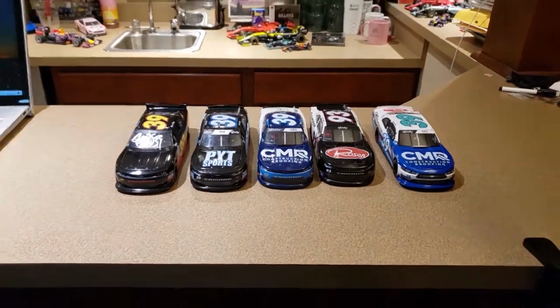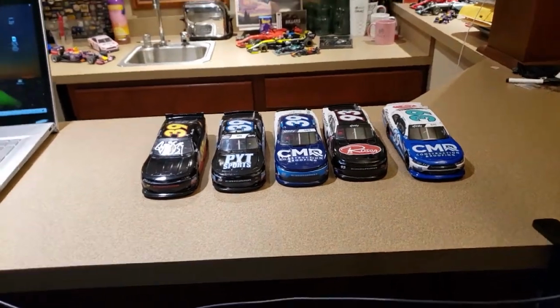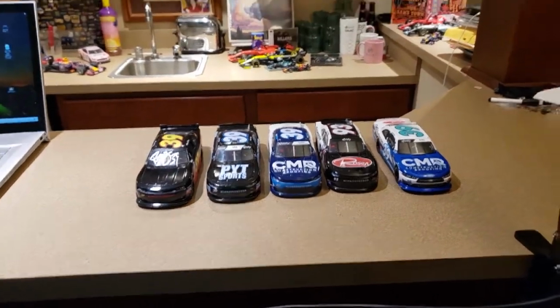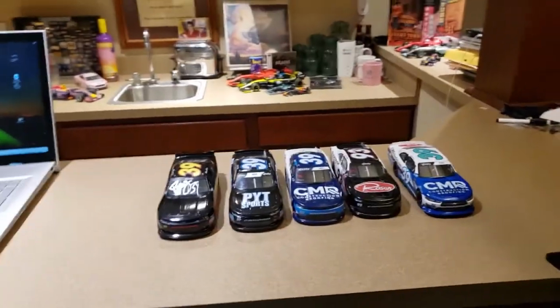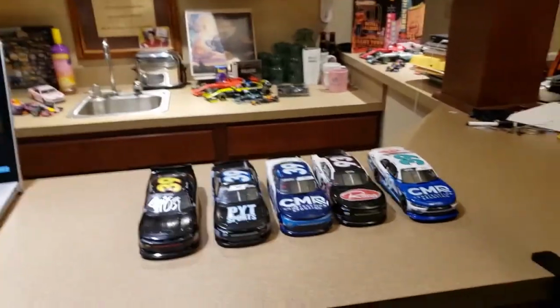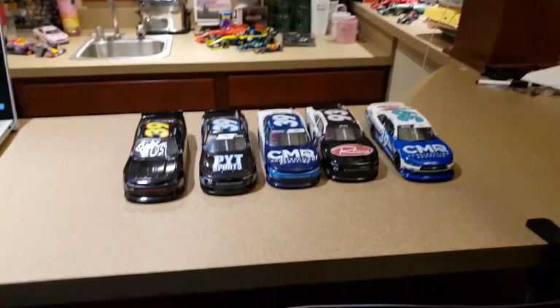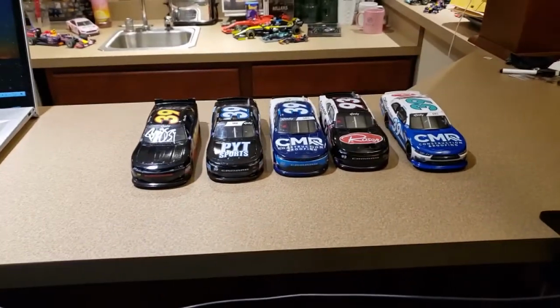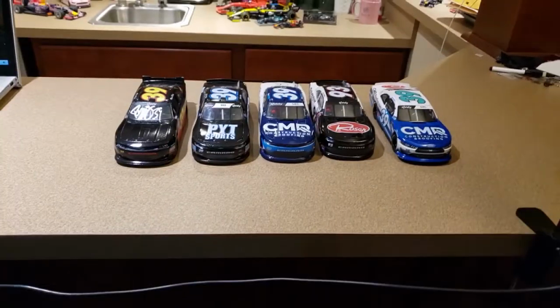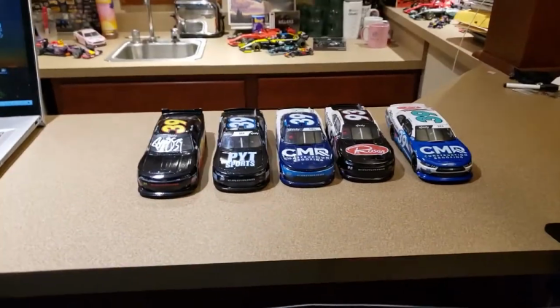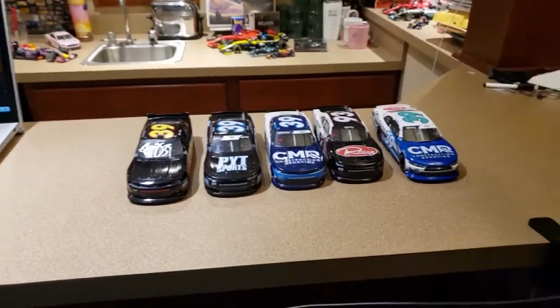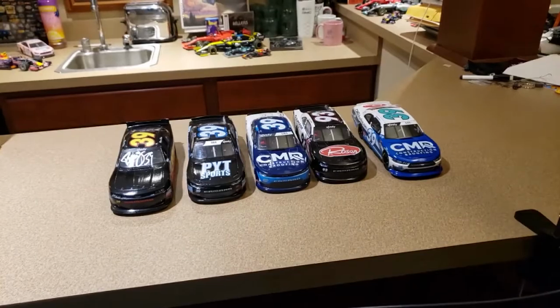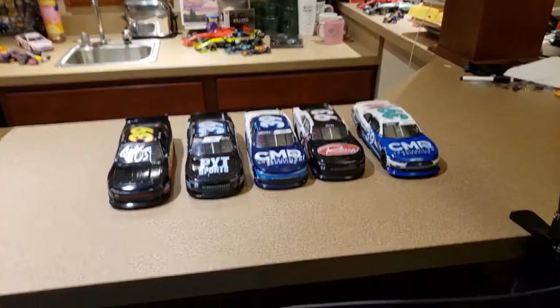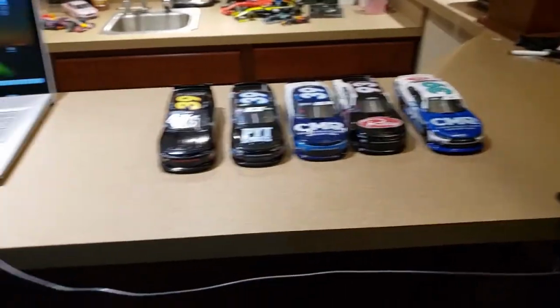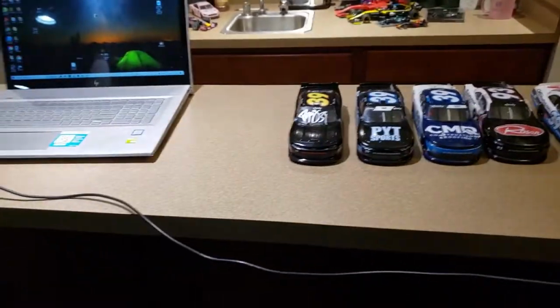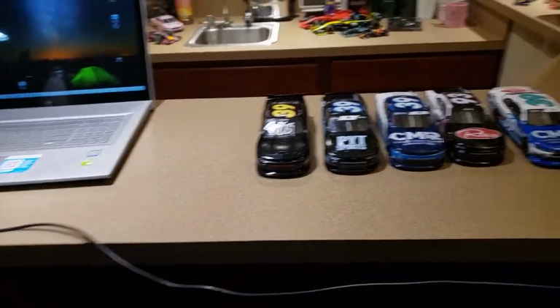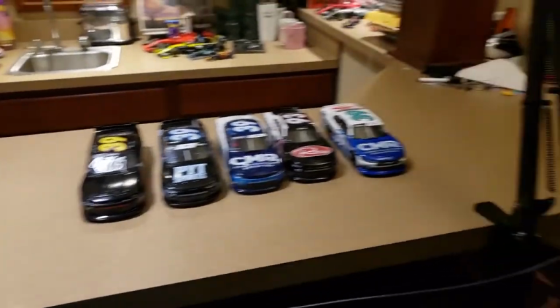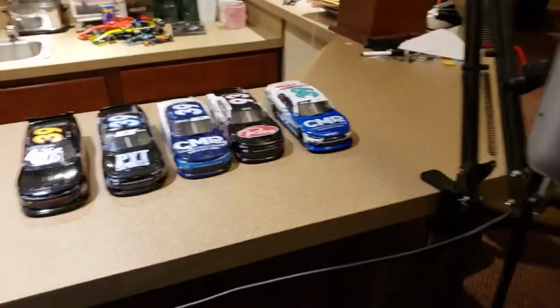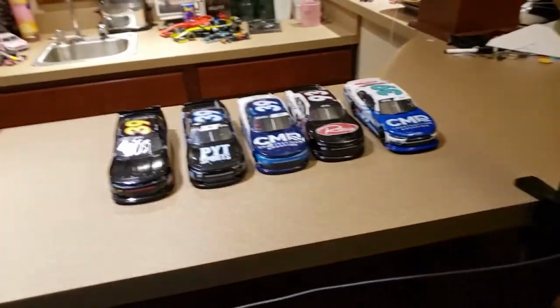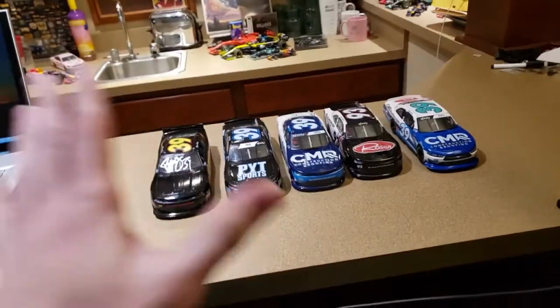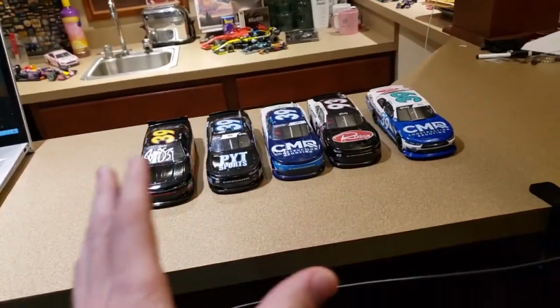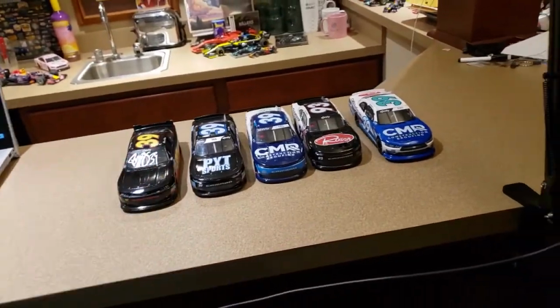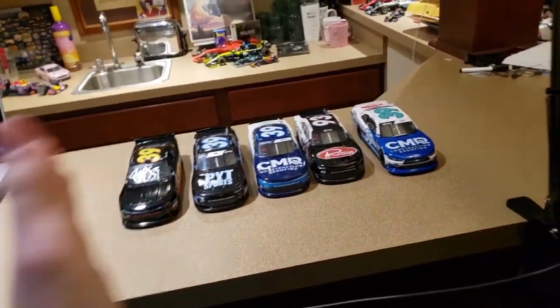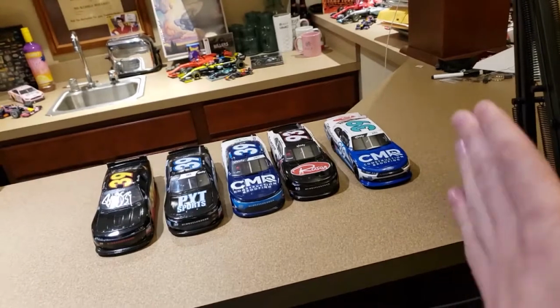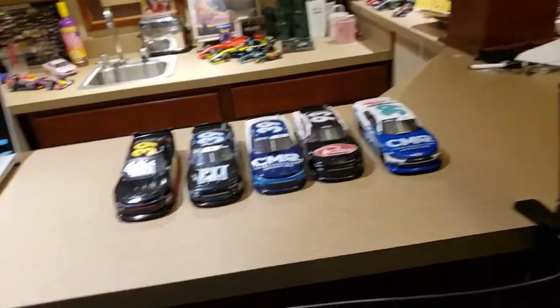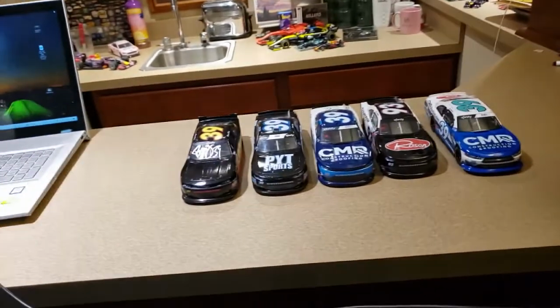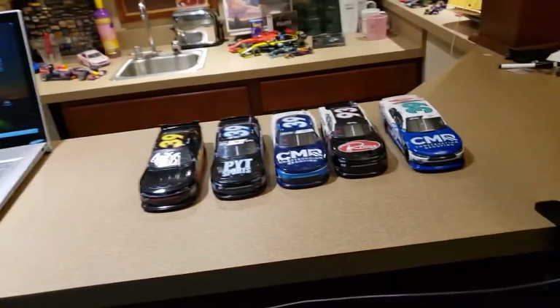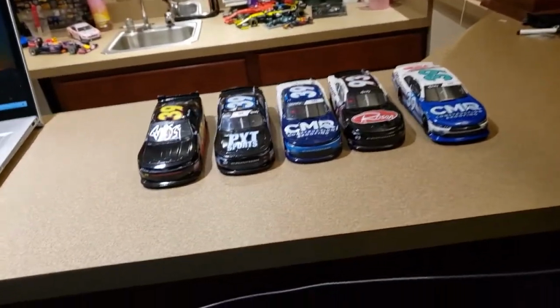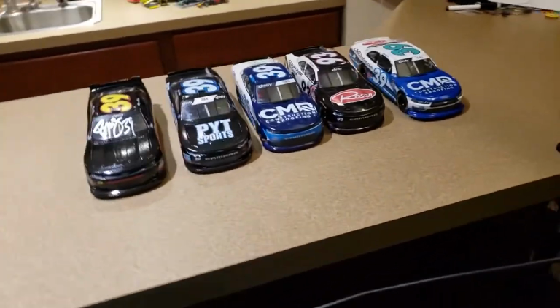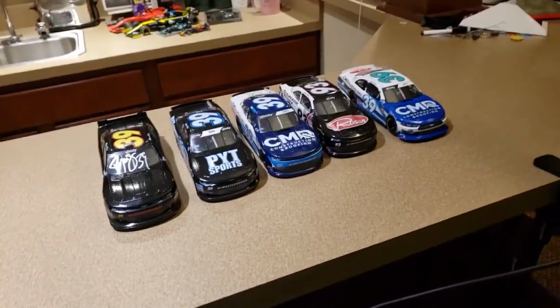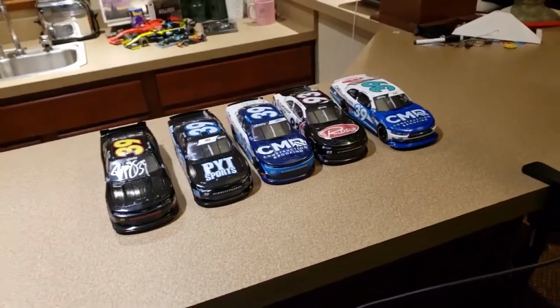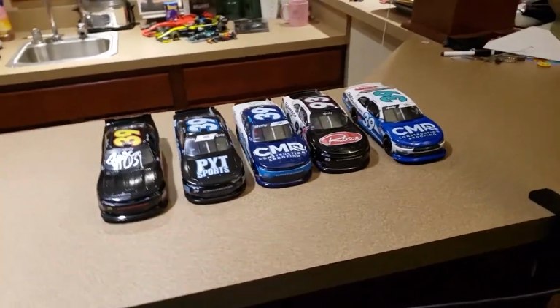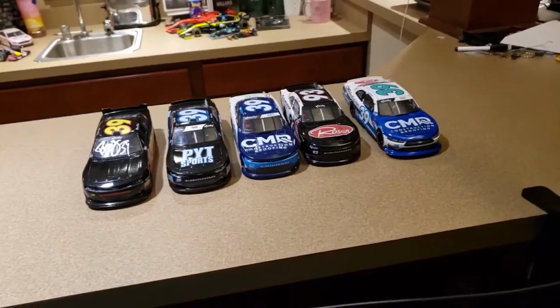What is going on everybody? Welcome to another video. I'm not on the tripod right now because too many cars here won't all fit in the frame, so I gotta pull the camera back a little bit to talk about these cars.